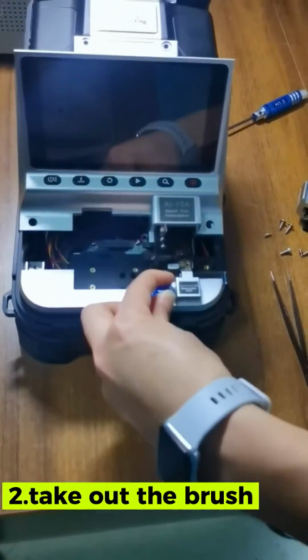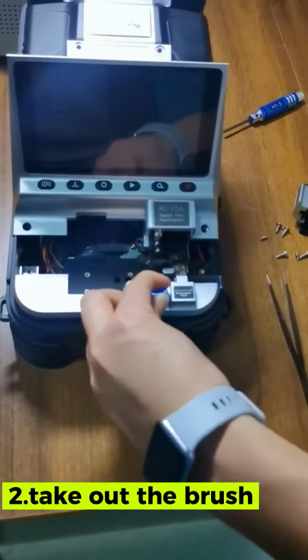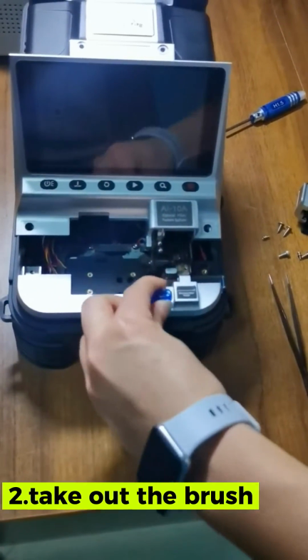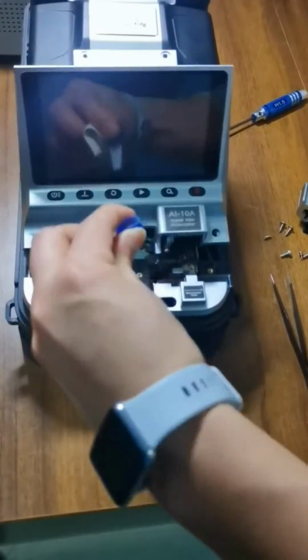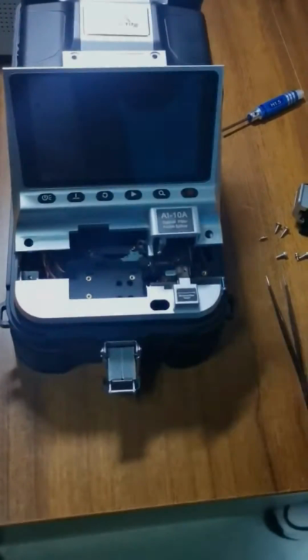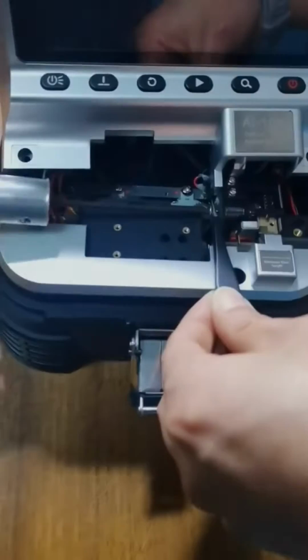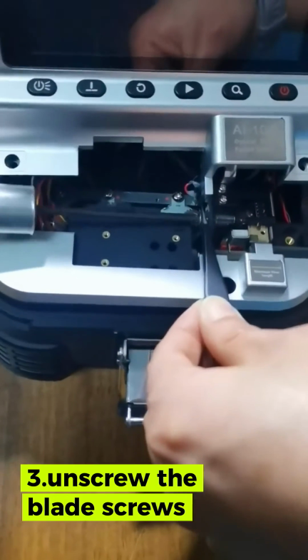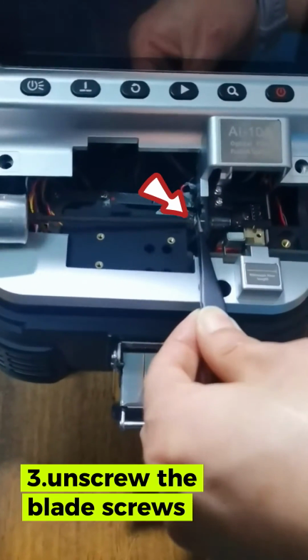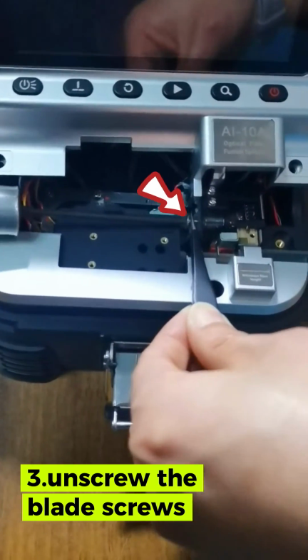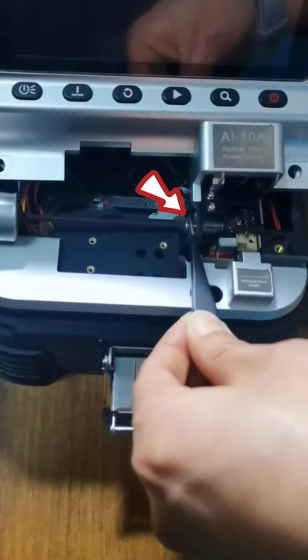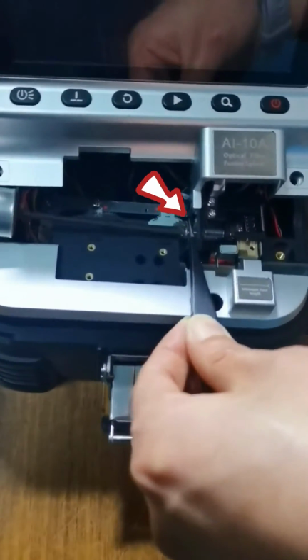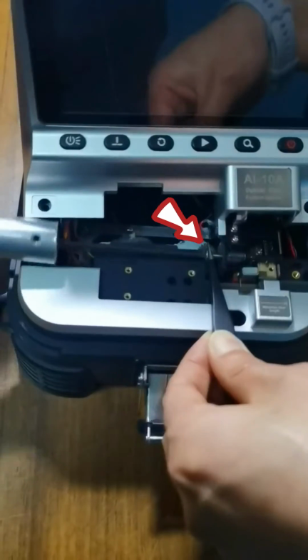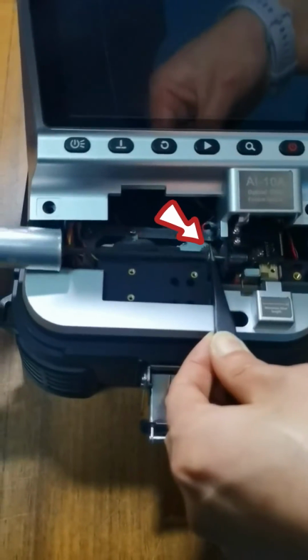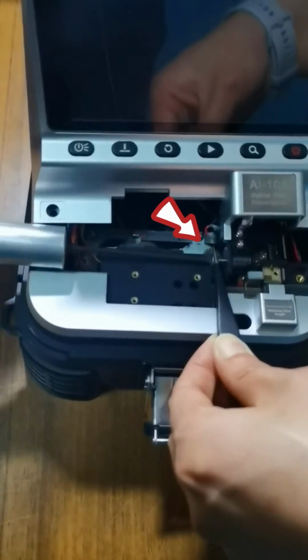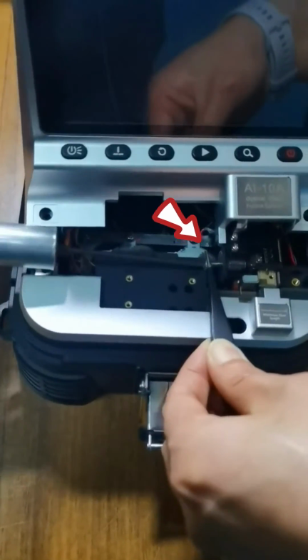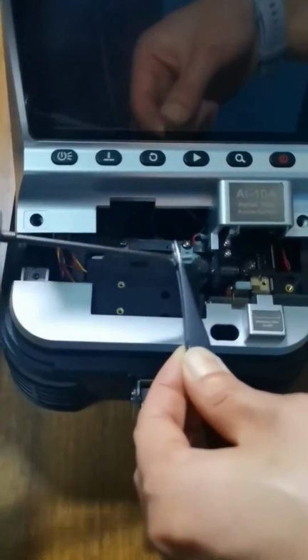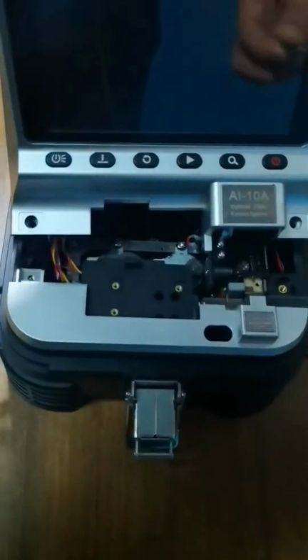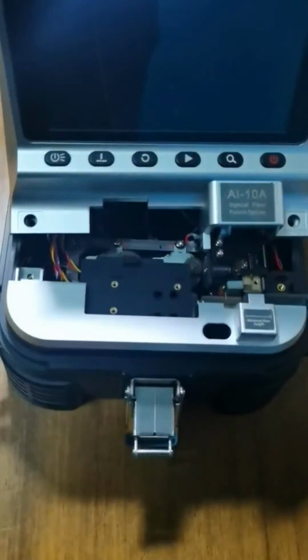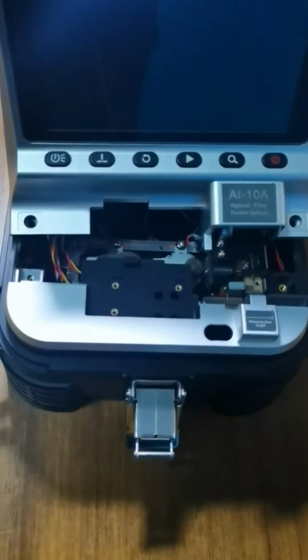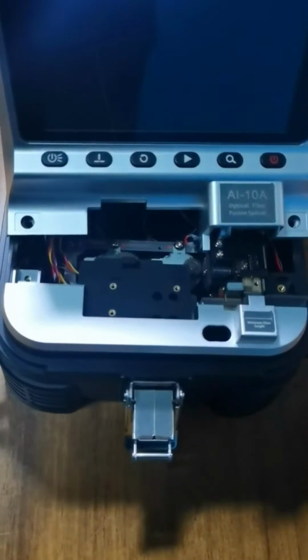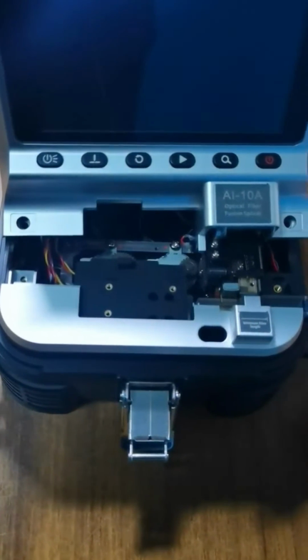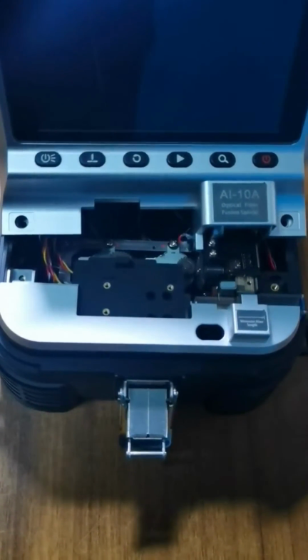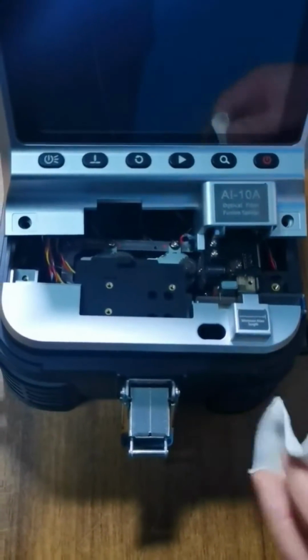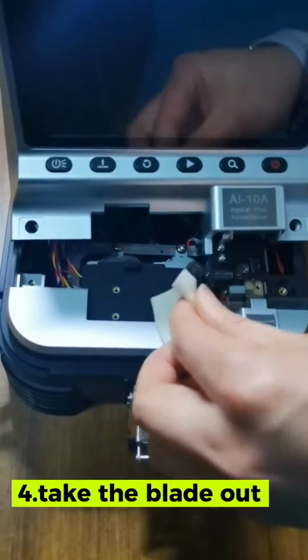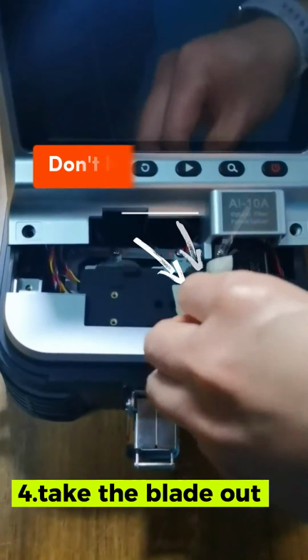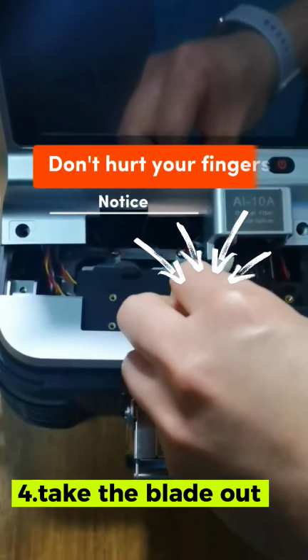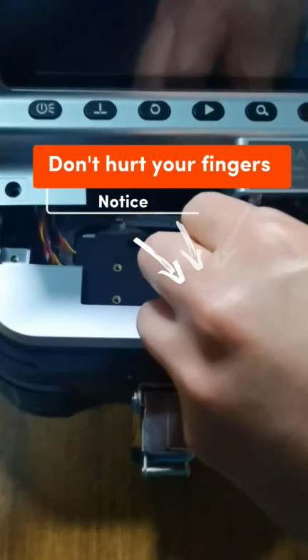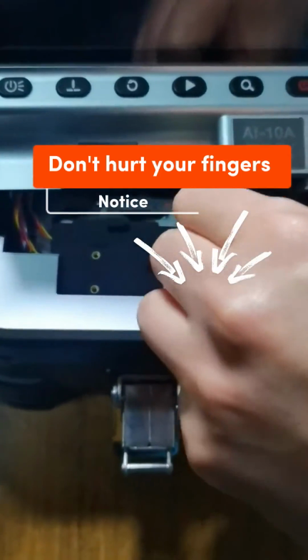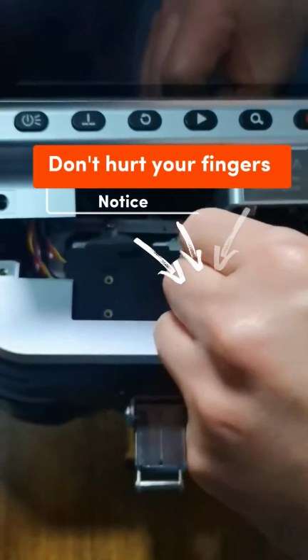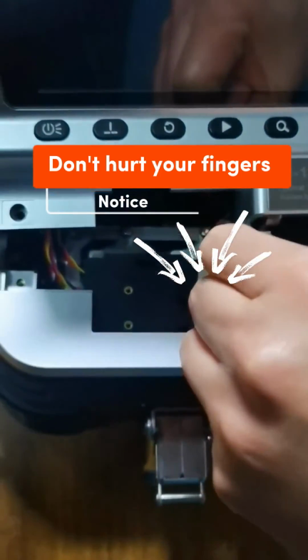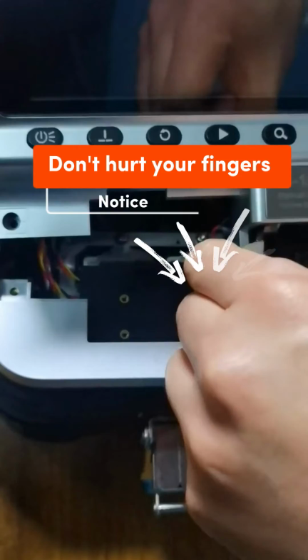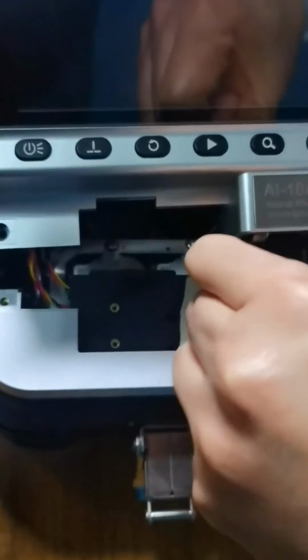Take out the brush. Use the tweezers to hold the screw rod, then unscrew the blade screws. Use alcohol cotton to hold the blade and take it out.